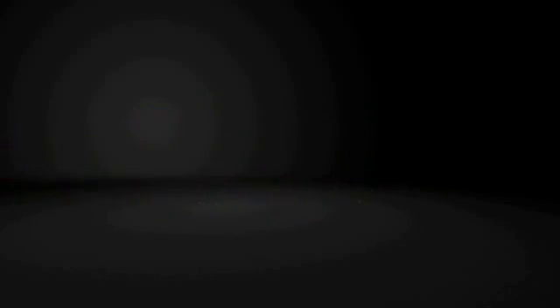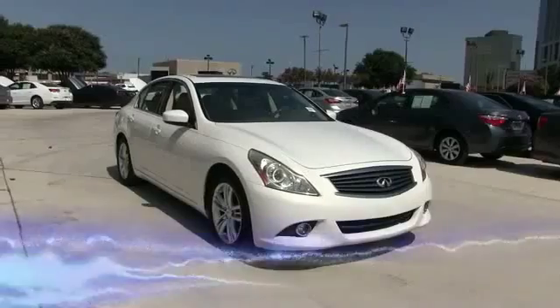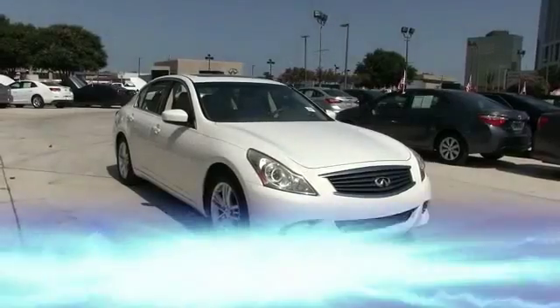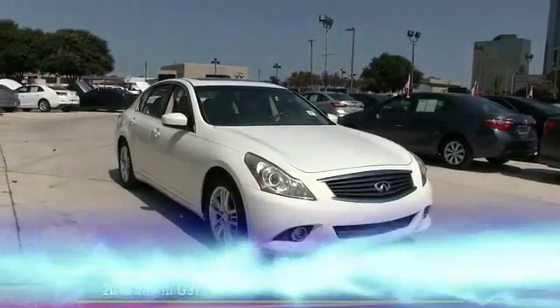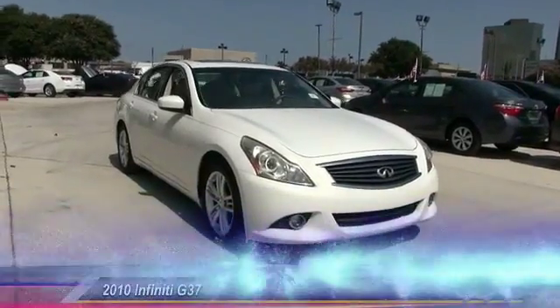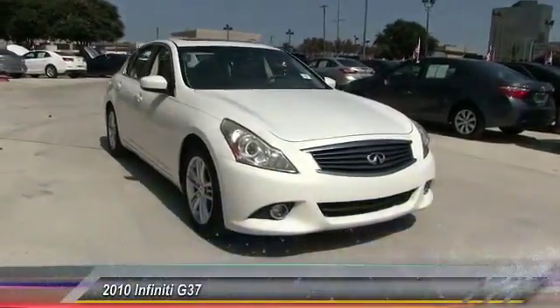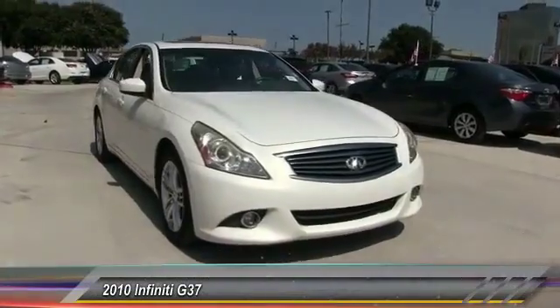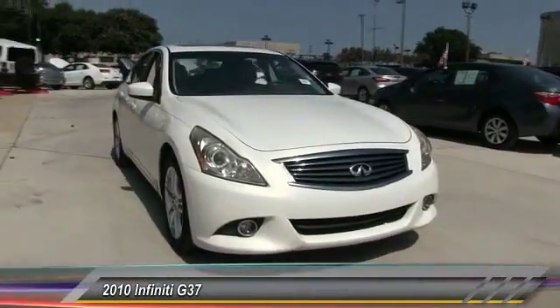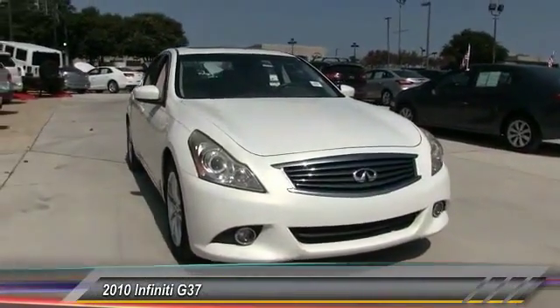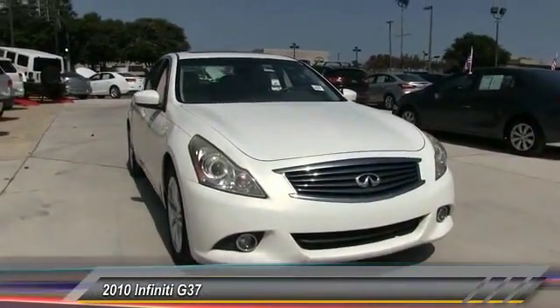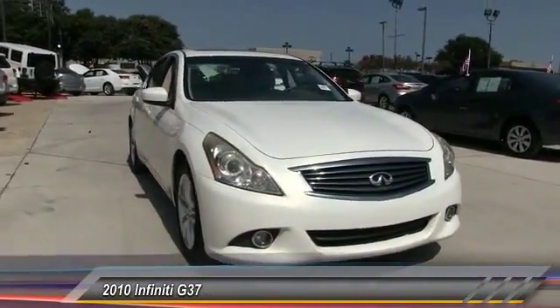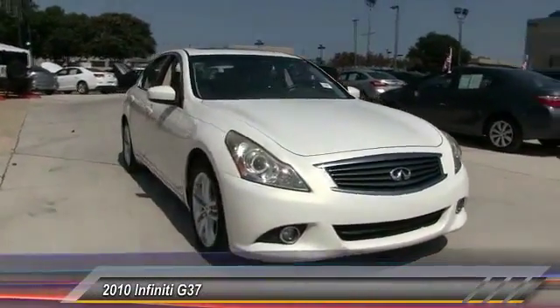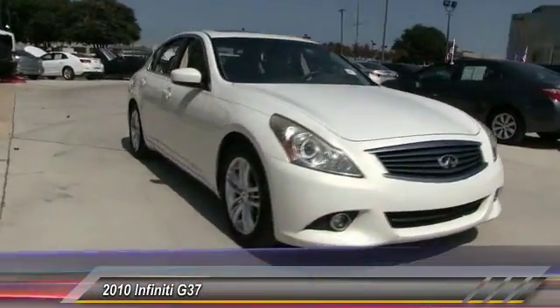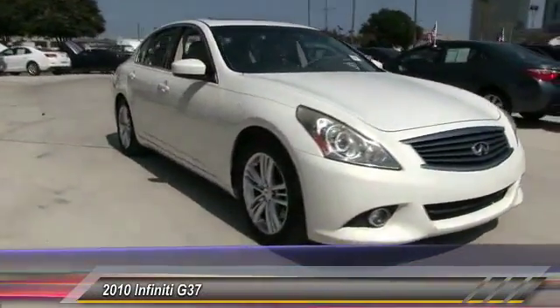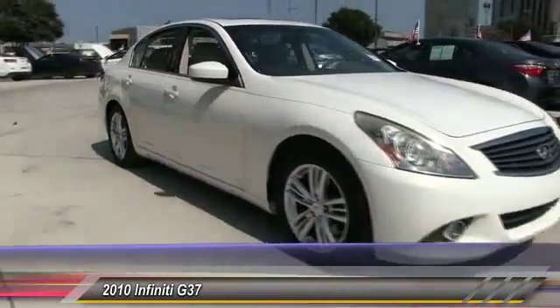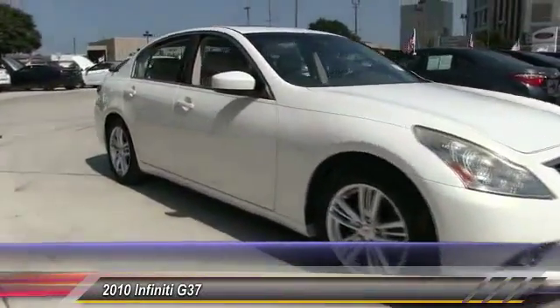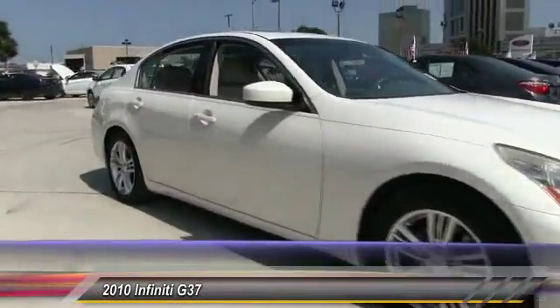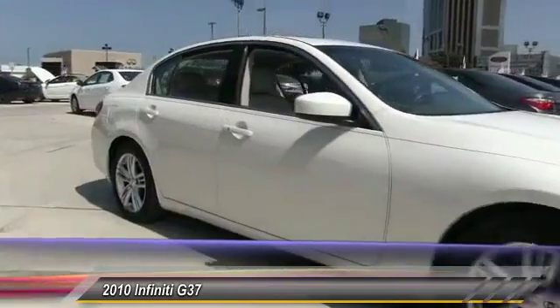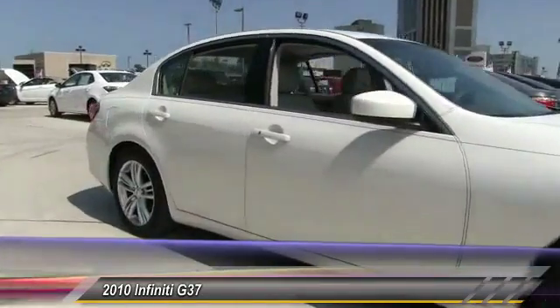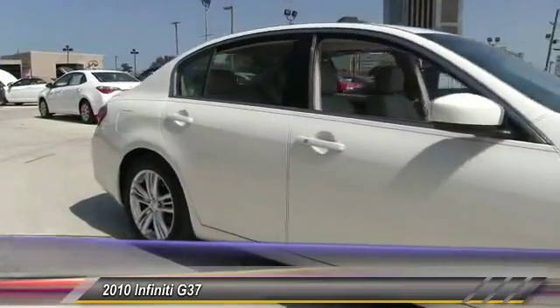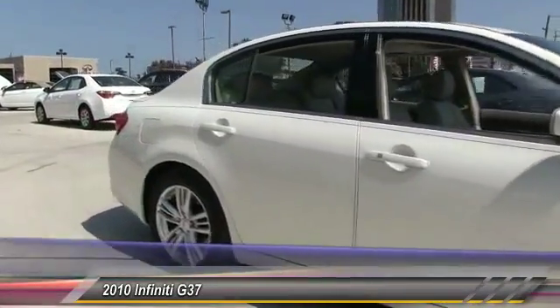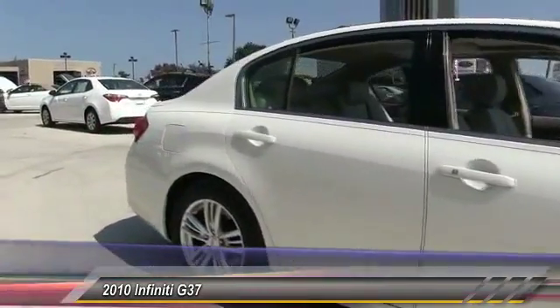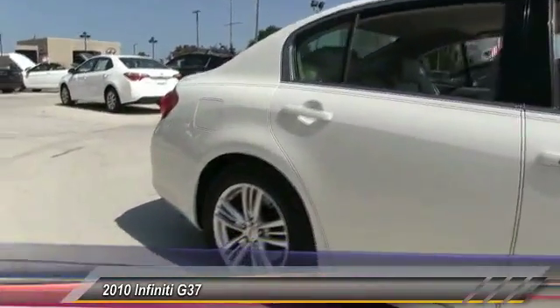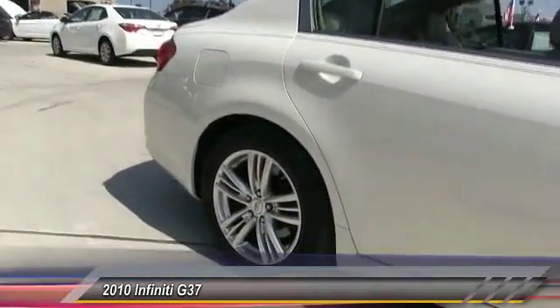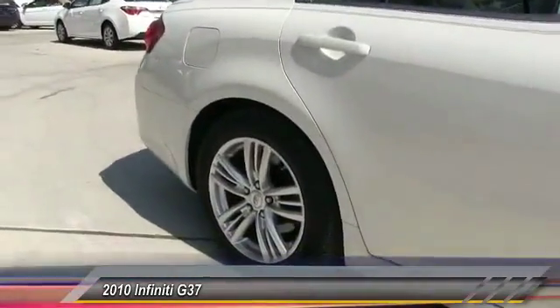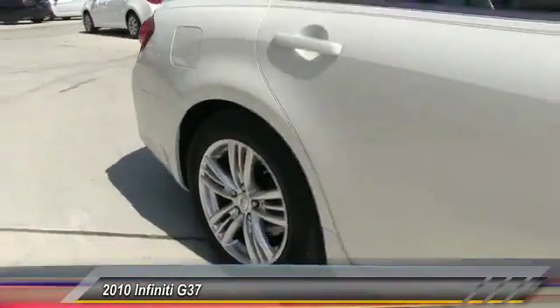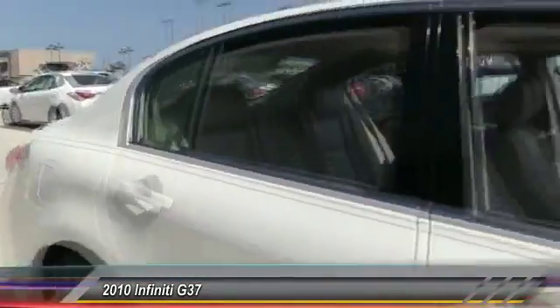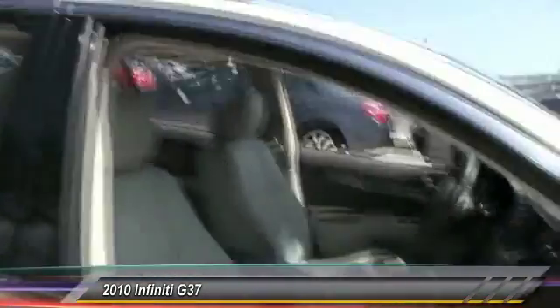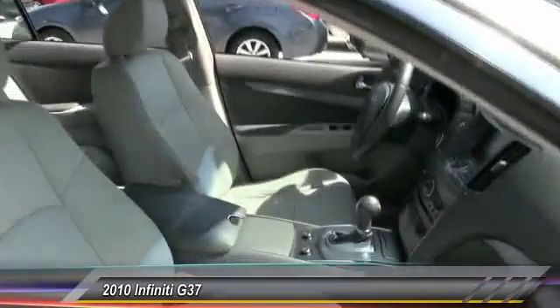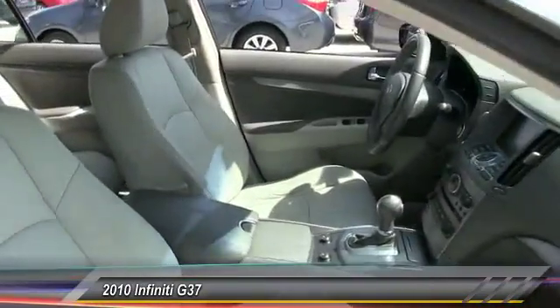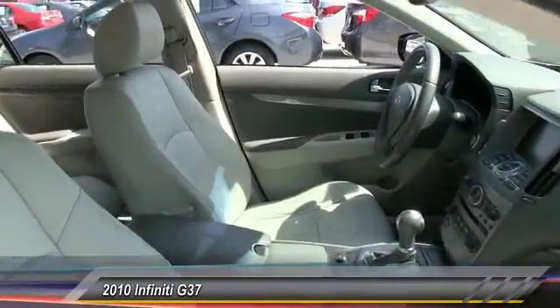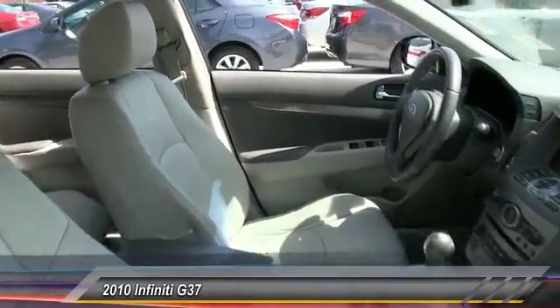The 2010 Infiniti G37. The G37 — a deeper level of performance, a new level of exhilaration. The car is blistering quick, yet returns 21 miles per gallon overall, and is priced below $20,000.